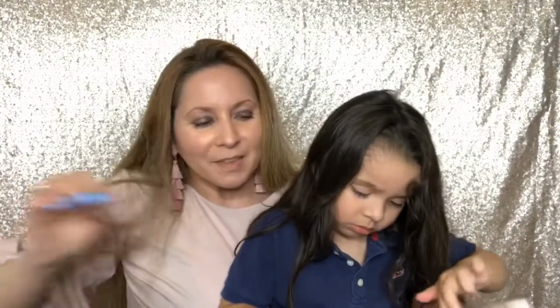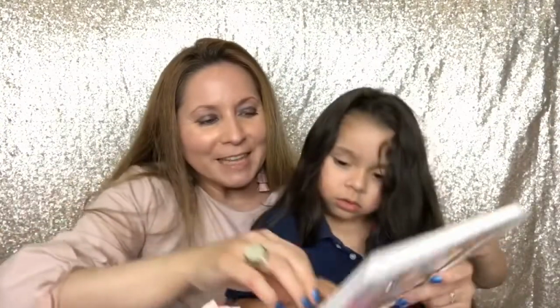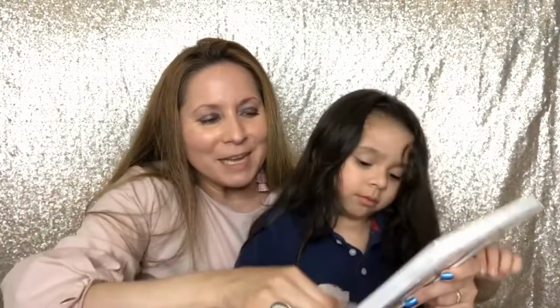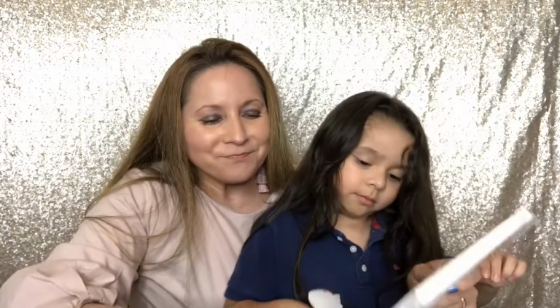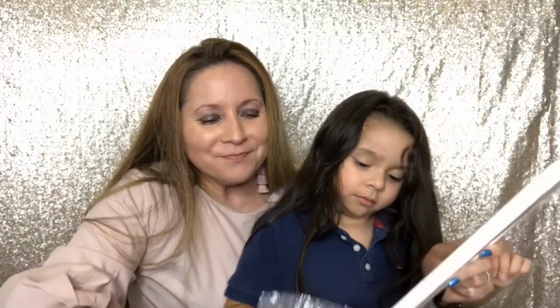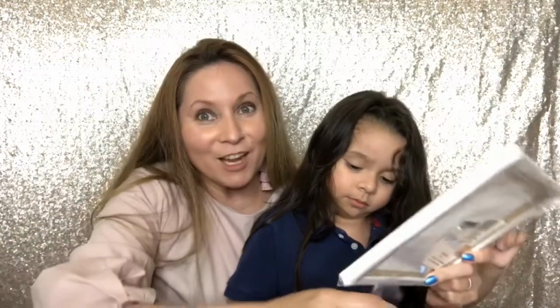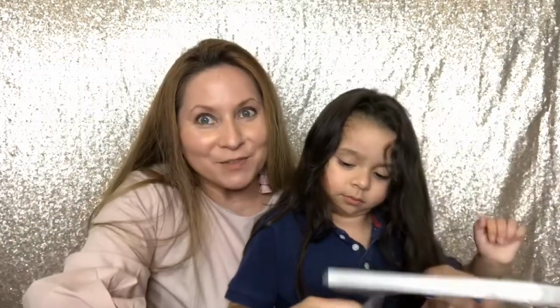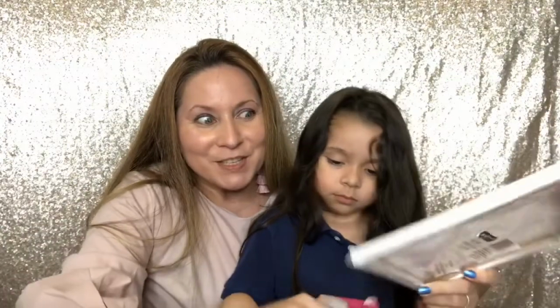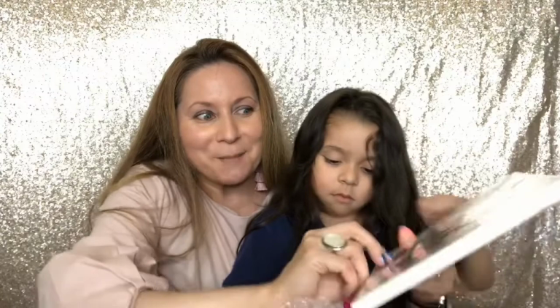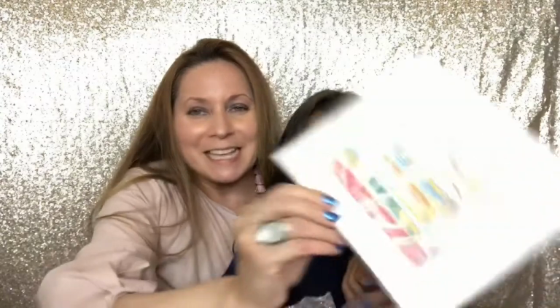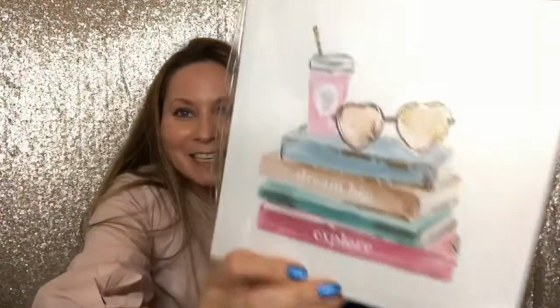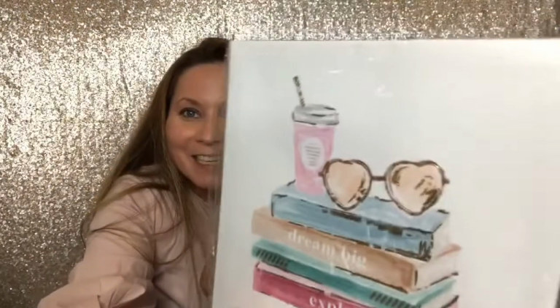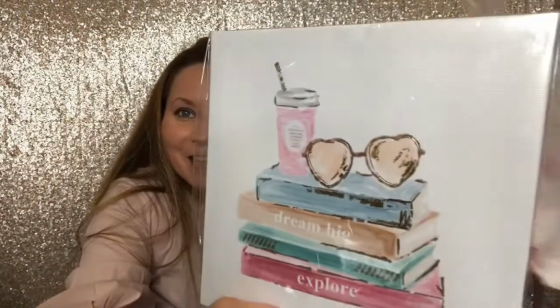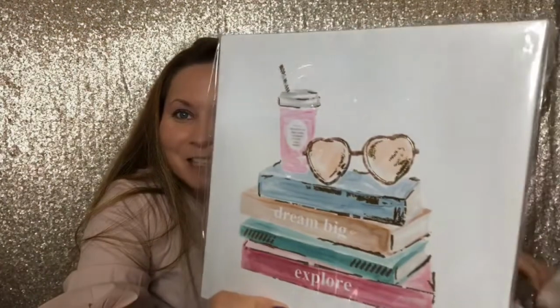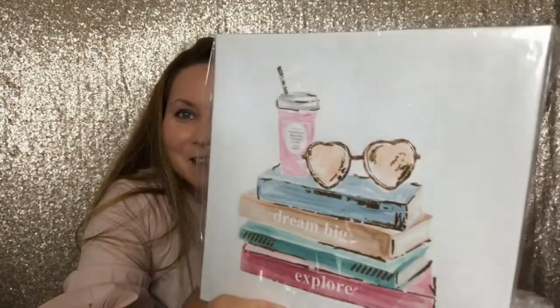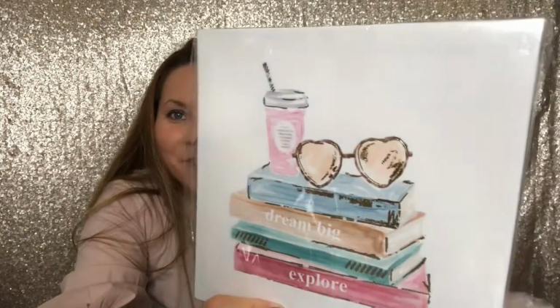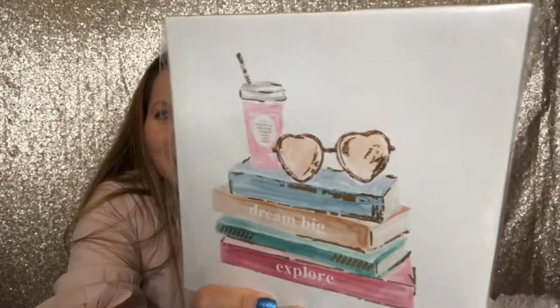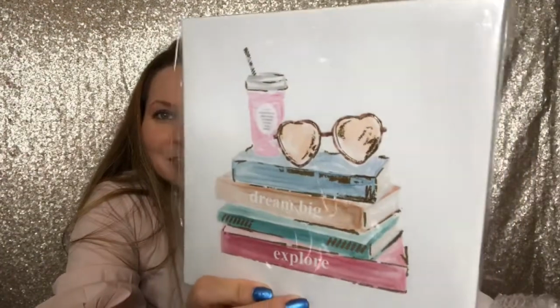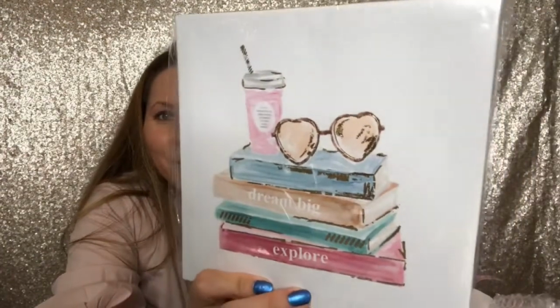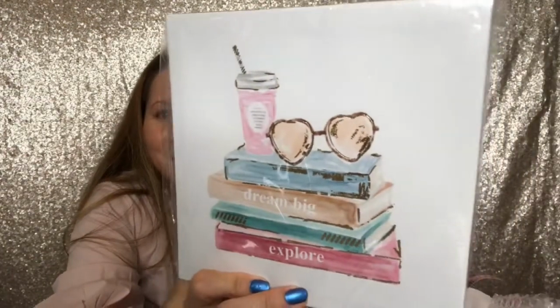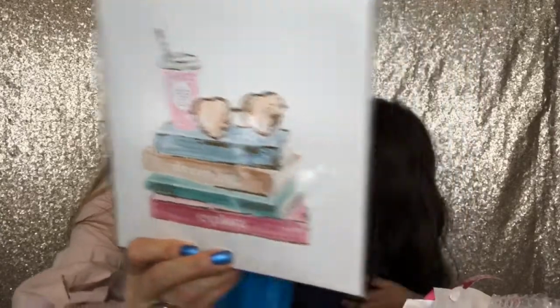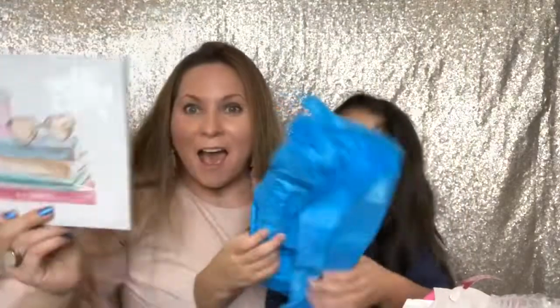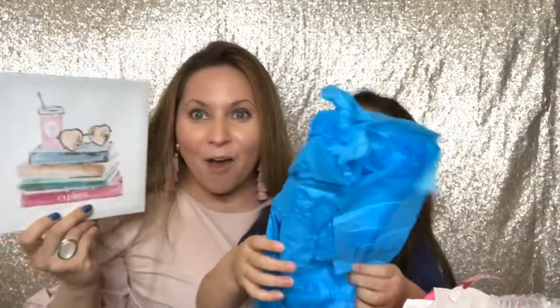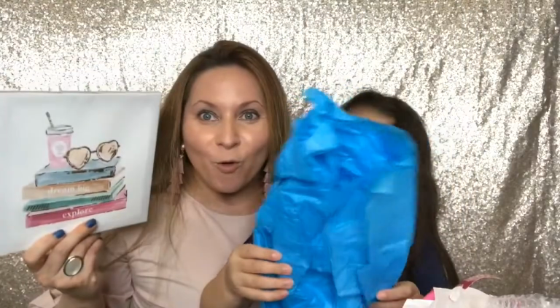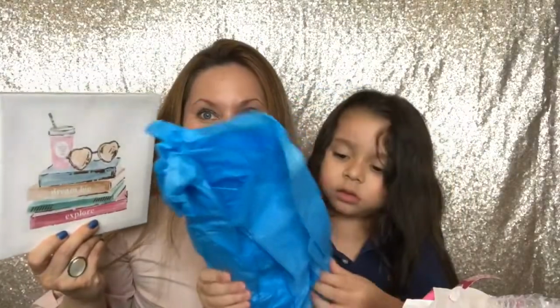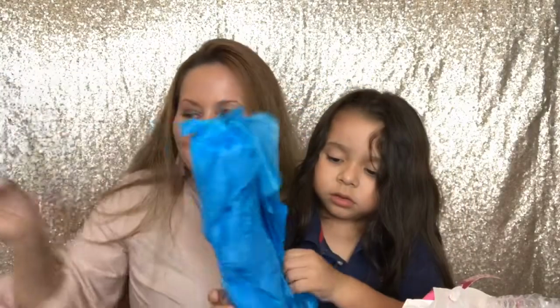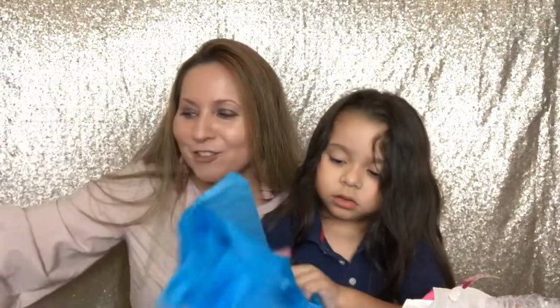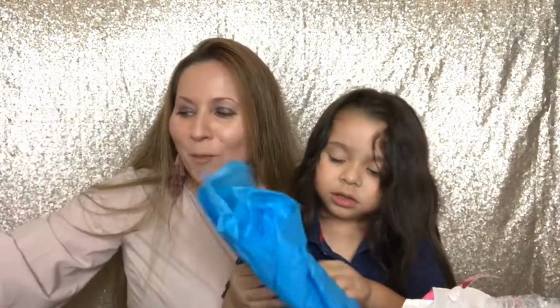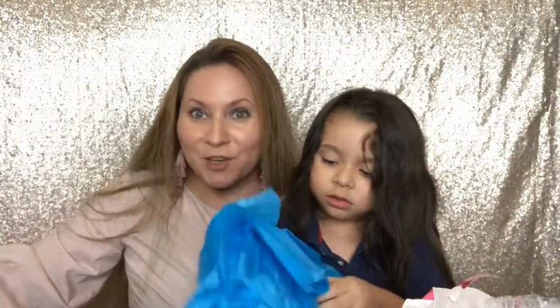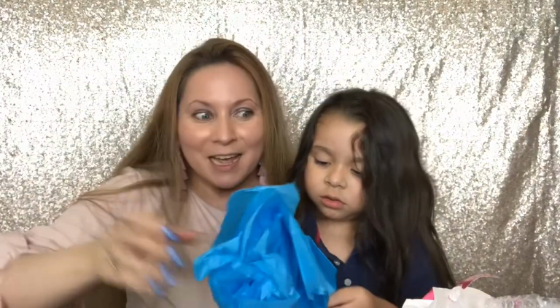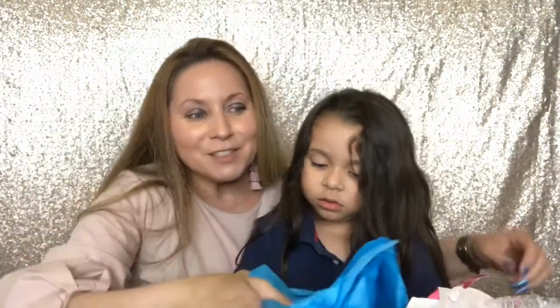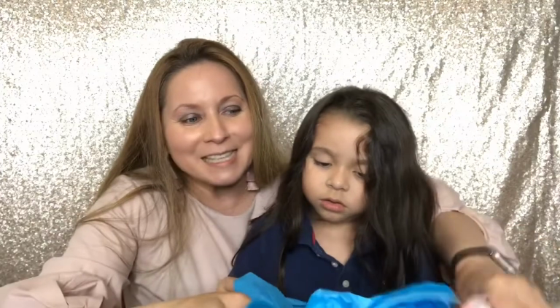Oh, look at this one — I love this one too! This is amazing. Look at that one — it has the coffee and the sunglasses on the books. How cool is that? Thank you so much, Tony. I'm so excited.